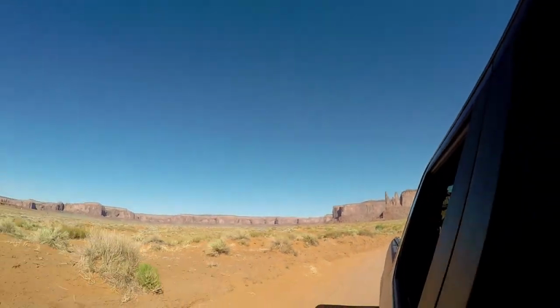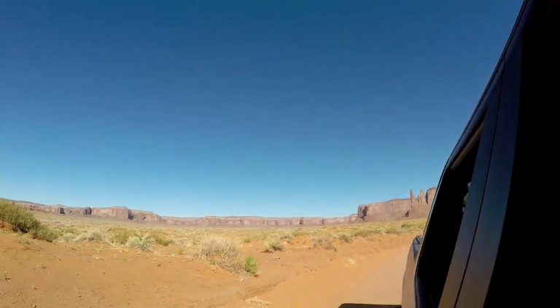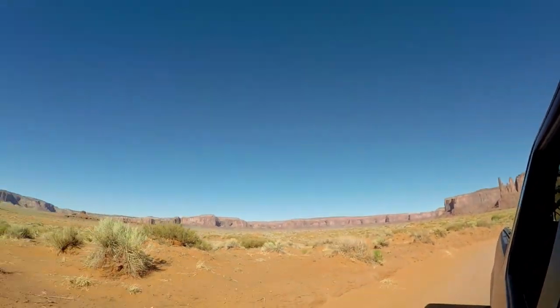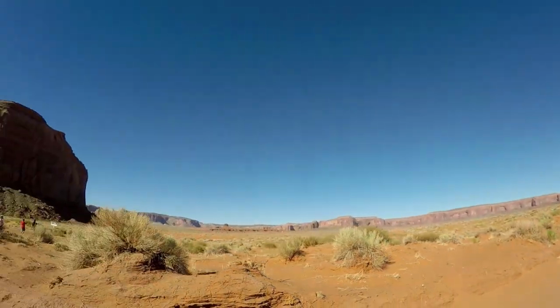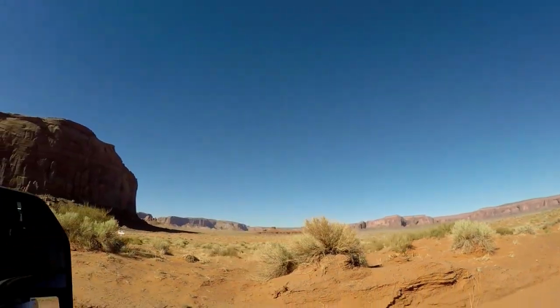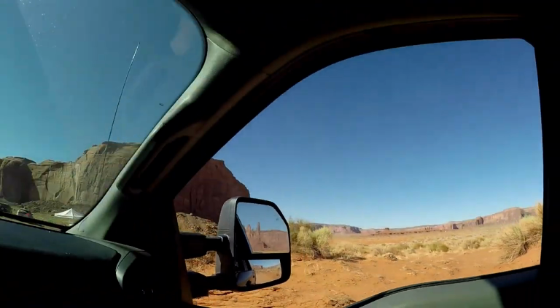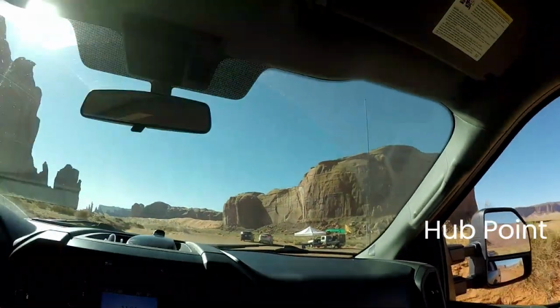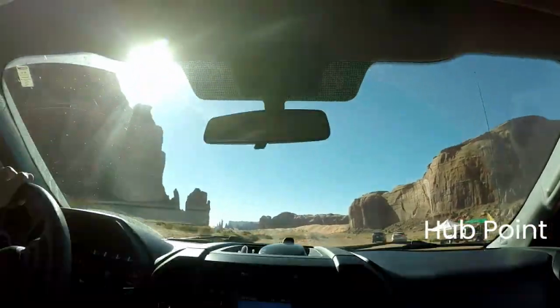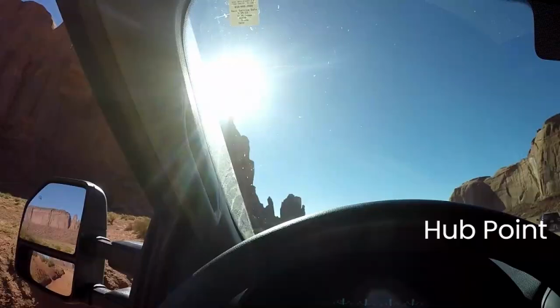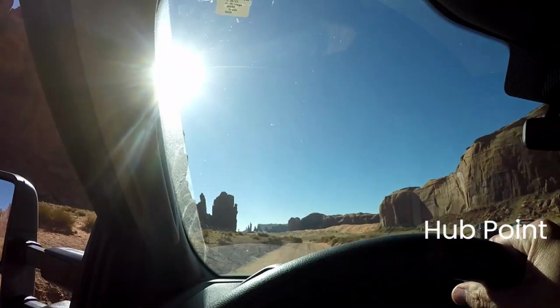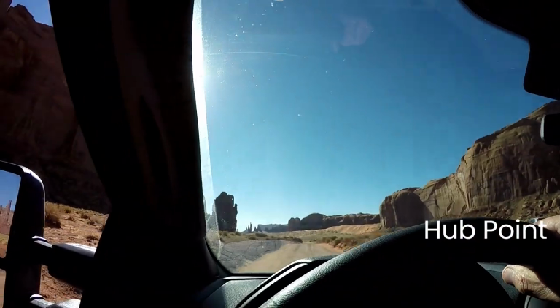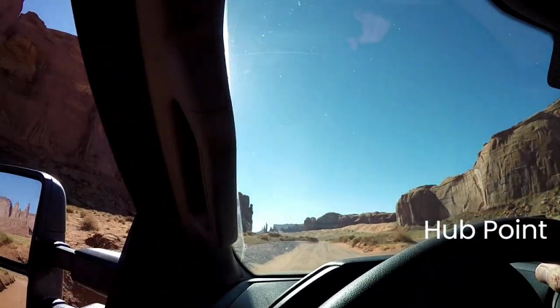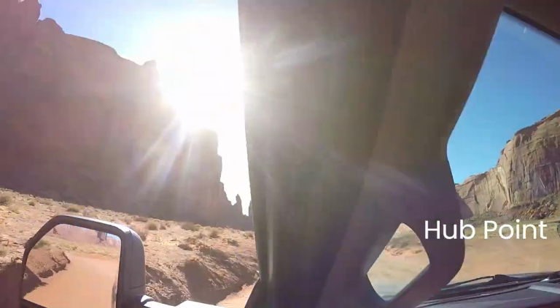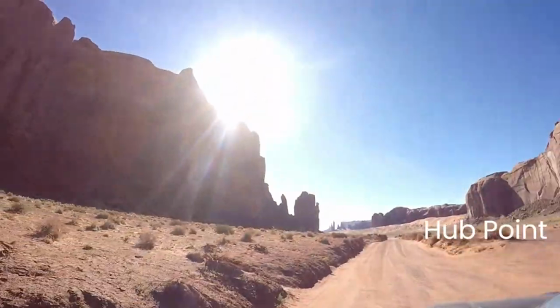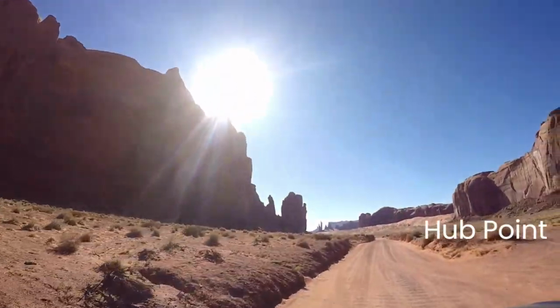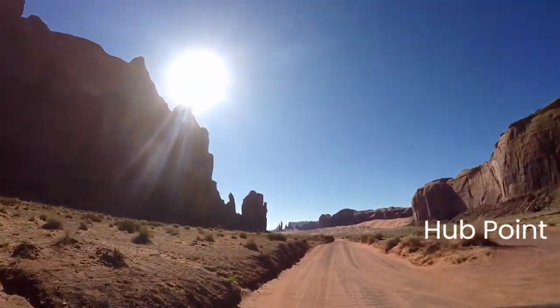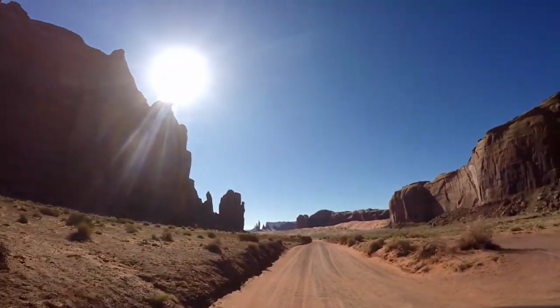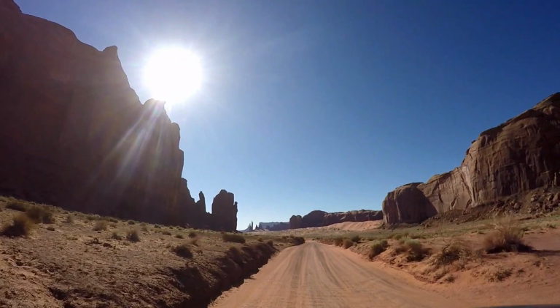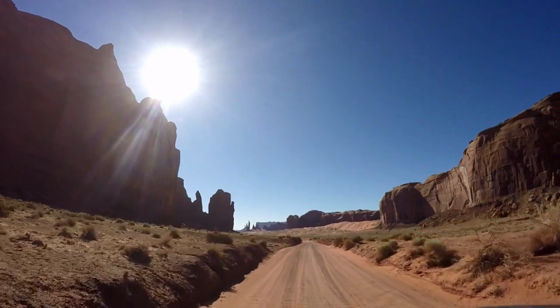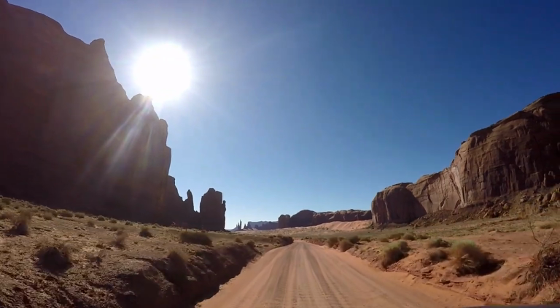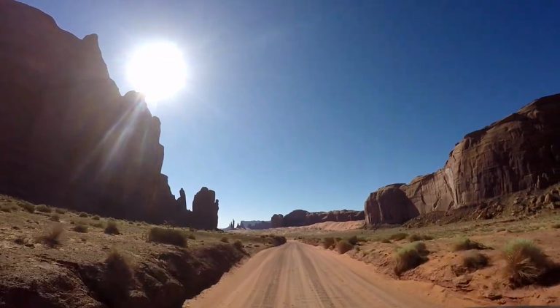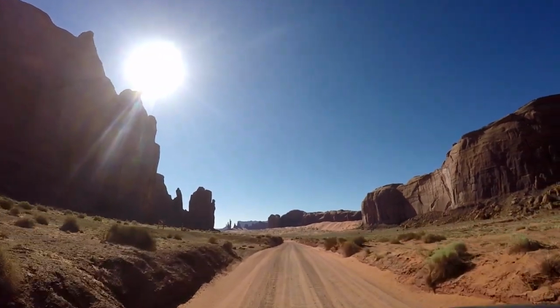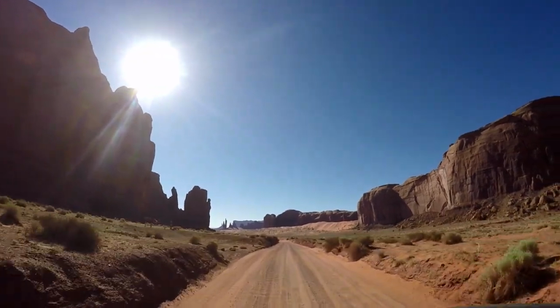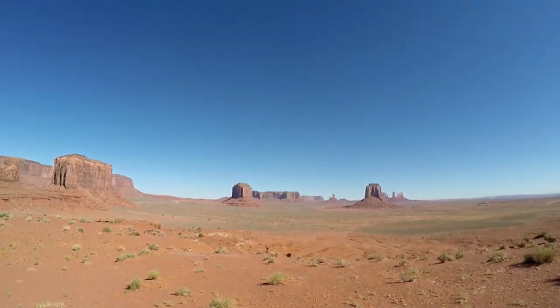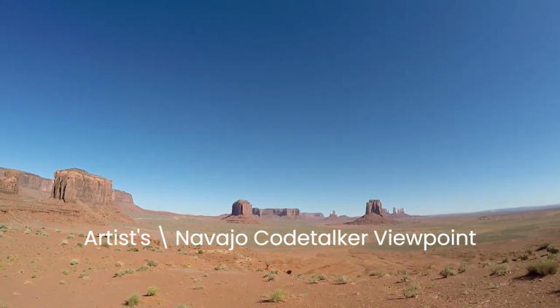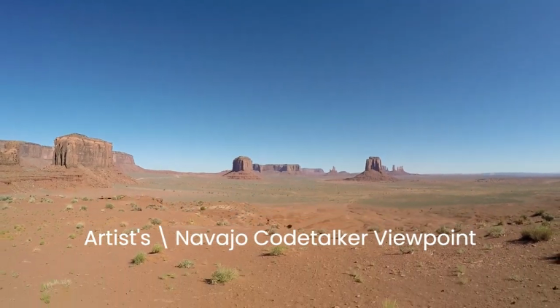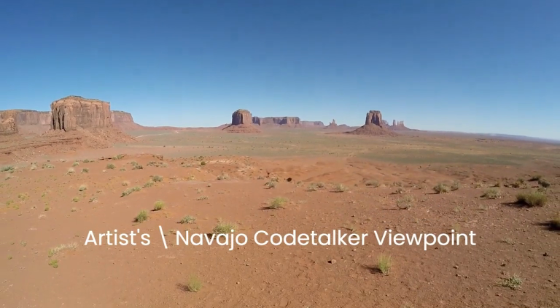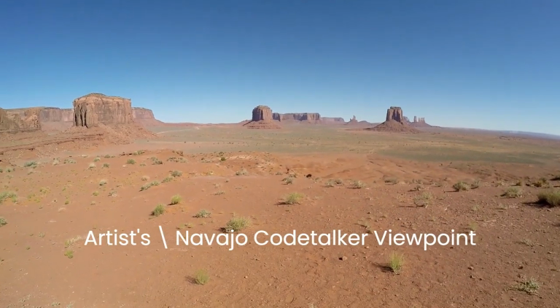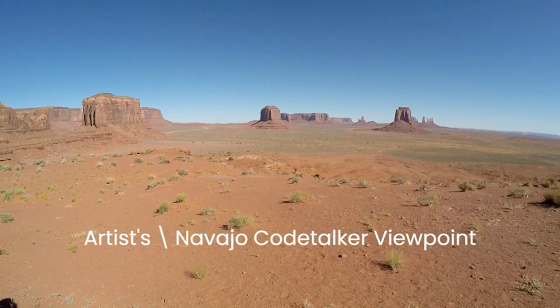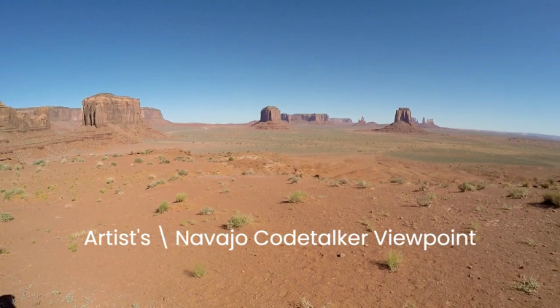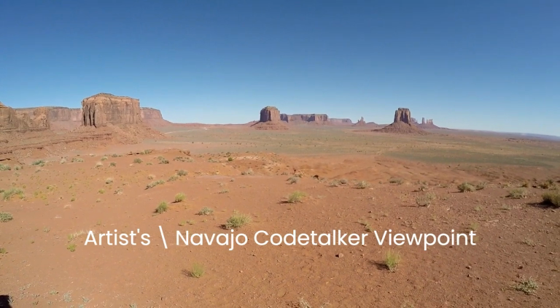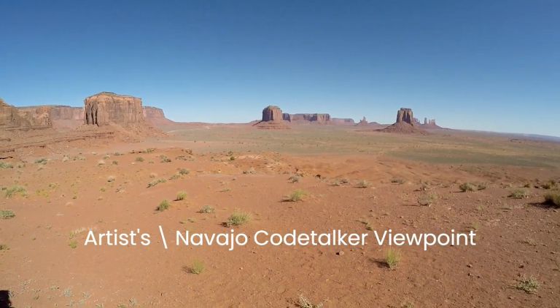More recently, National Lampoon's Vacation, Forrest Gump, Transformers Age of Extinction, and Mission Impossible 2. Metallica even filmed the music video I Disappear on the top of one of the buttes. You can learn more about the history of the Gouldings, John Ford, and more at the Gouldings Museum and Trading Post.